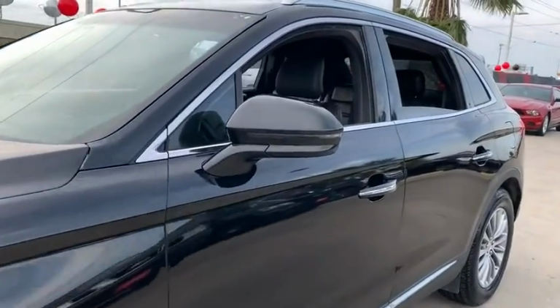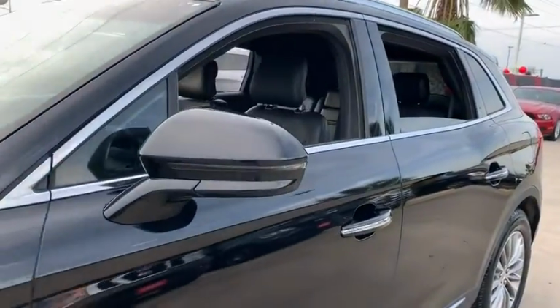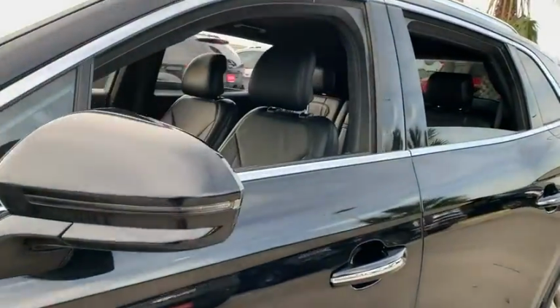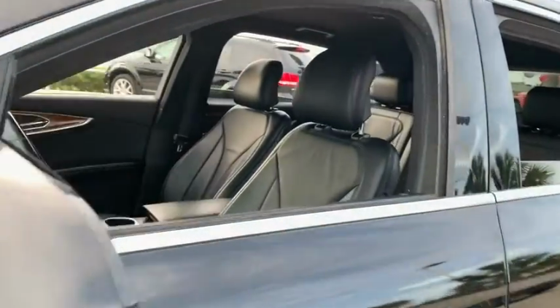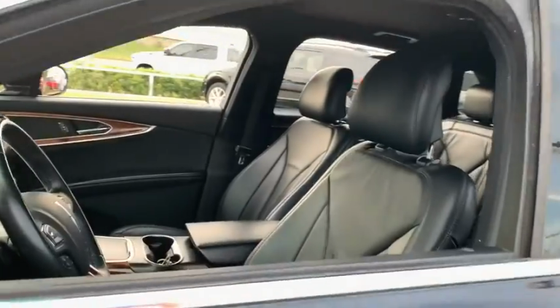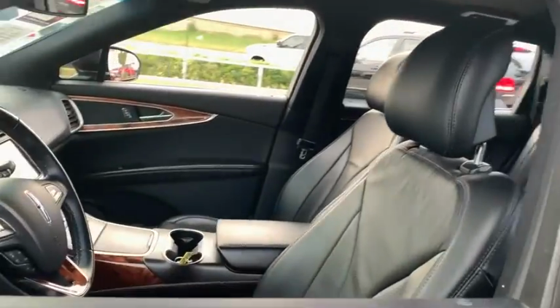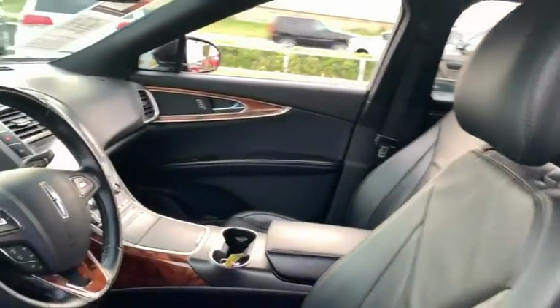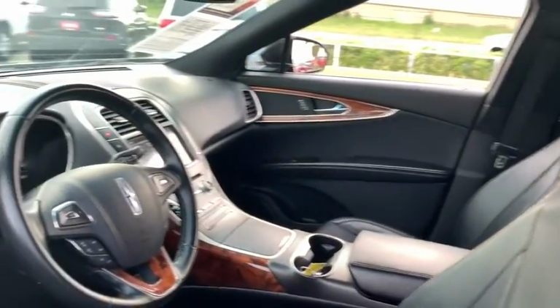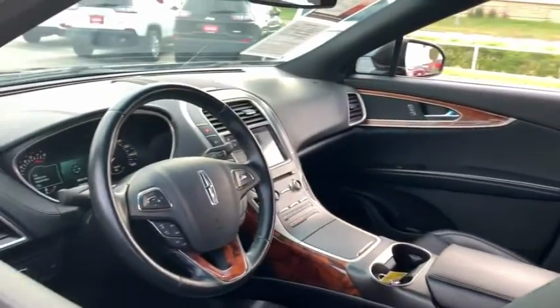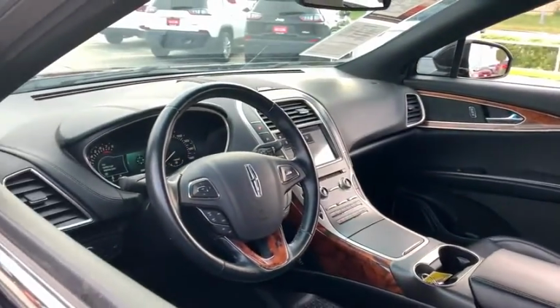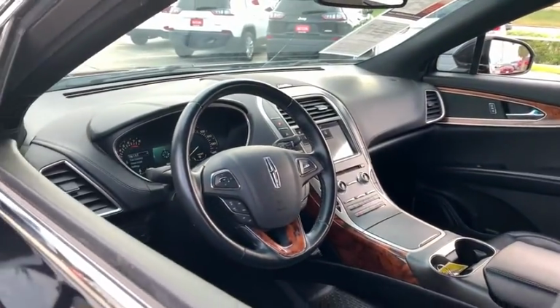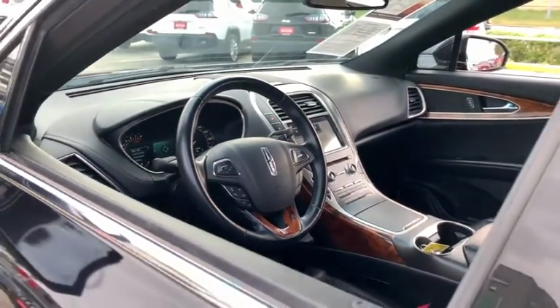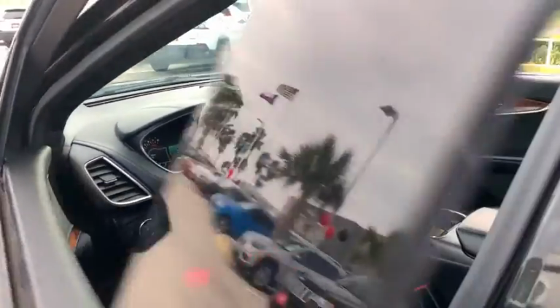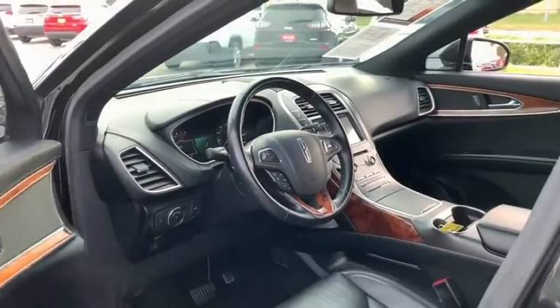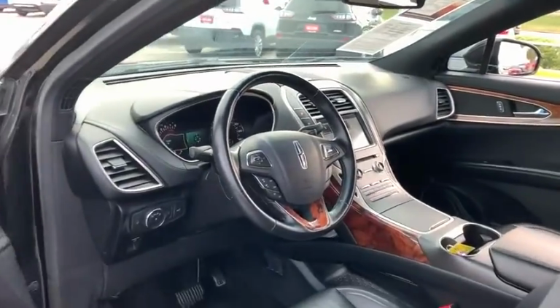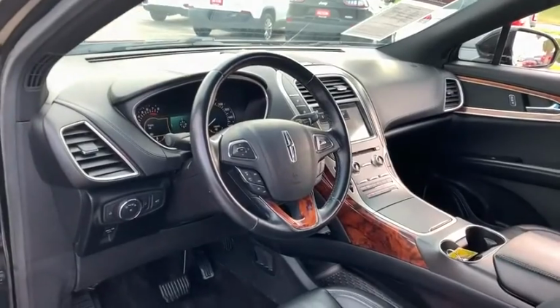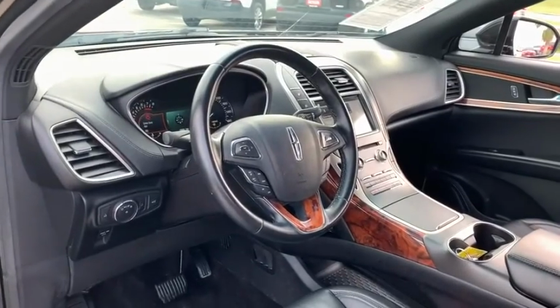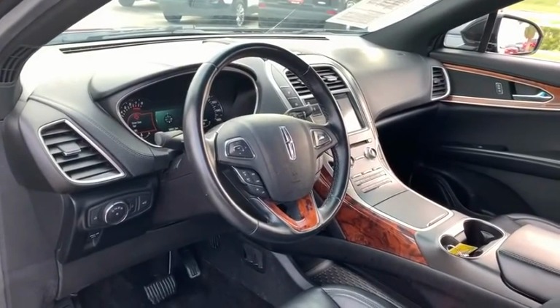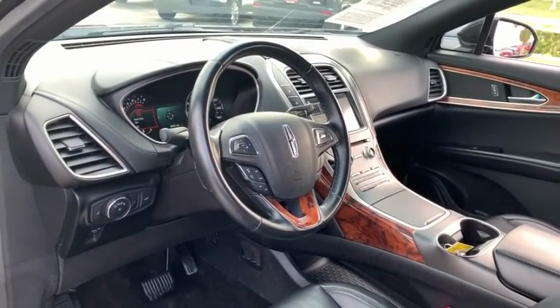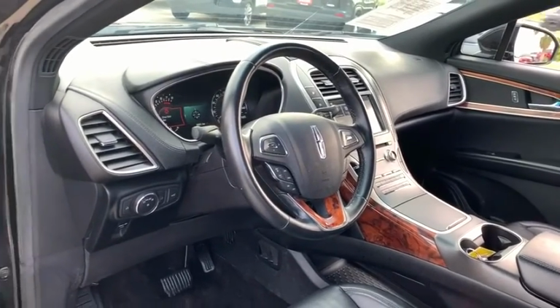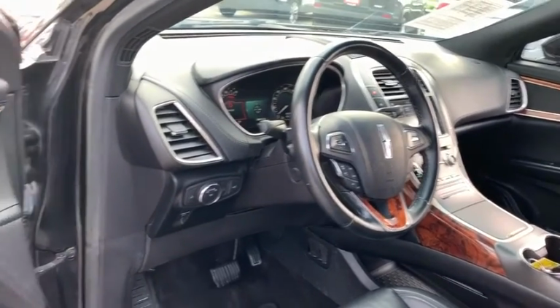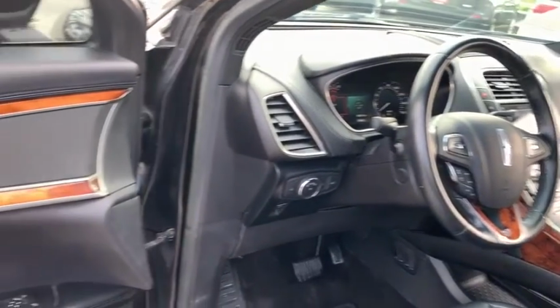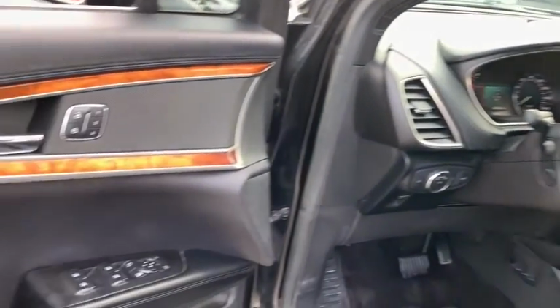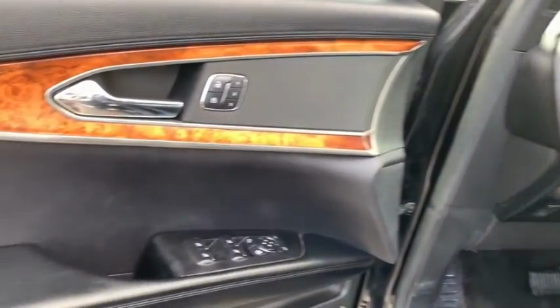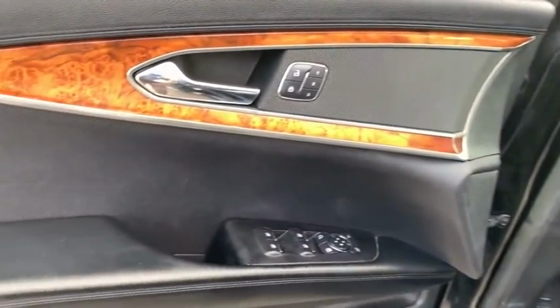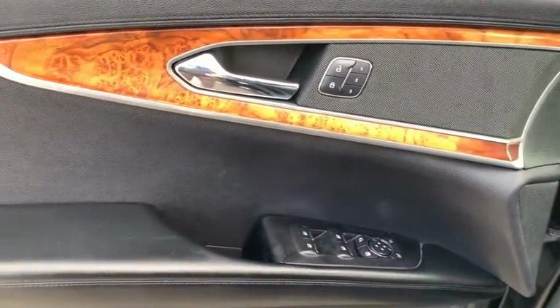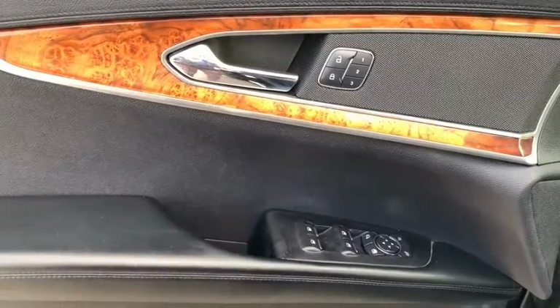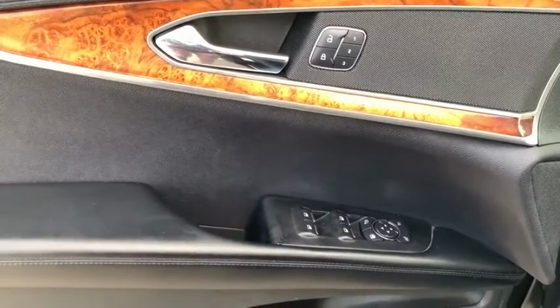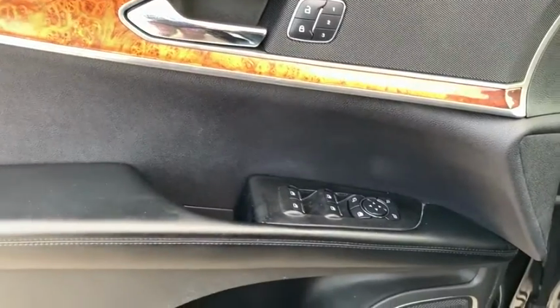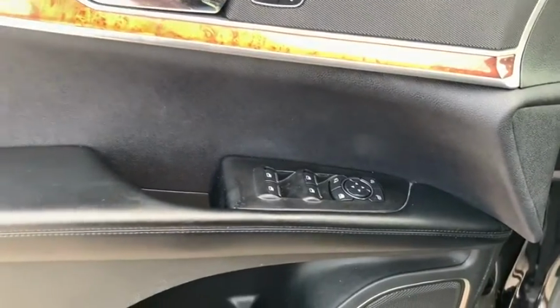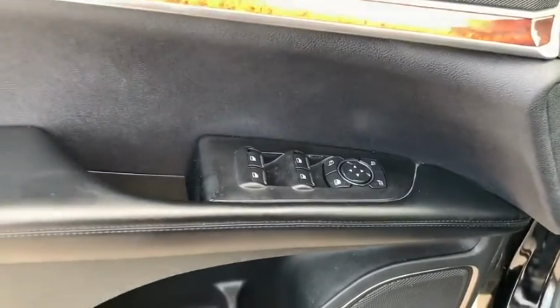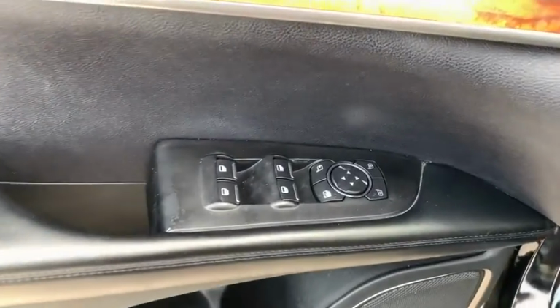This vehicle has less than 40,000 miles. Here are some of this vehicle's great options: keyless entry, navigation system, backup camera, power liftgate, power passenger seat, remote engine start, leather-wrapped steering wheel, driver lumbar.